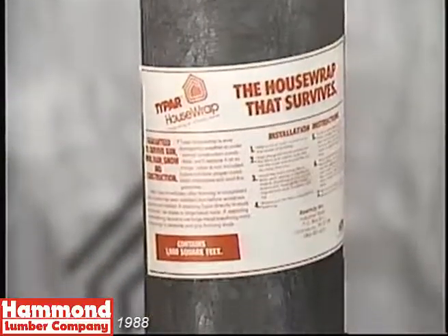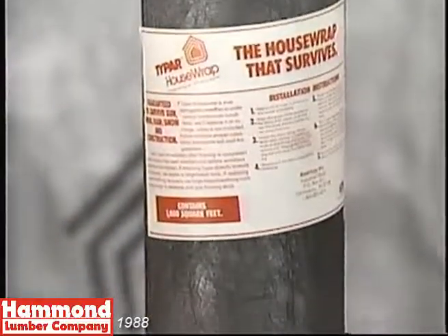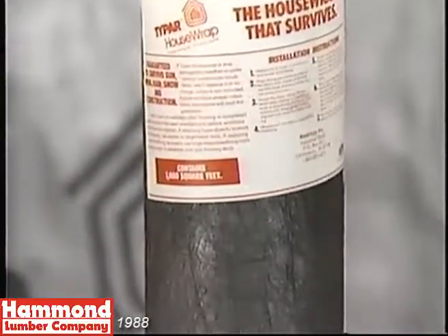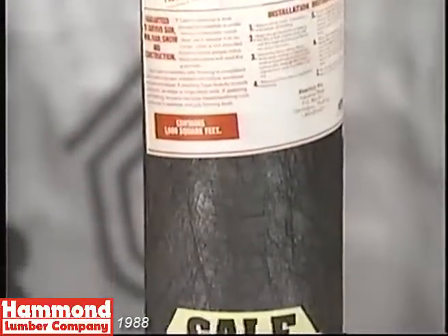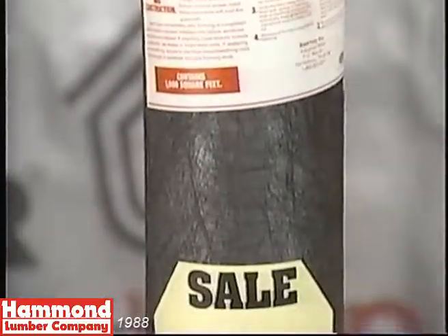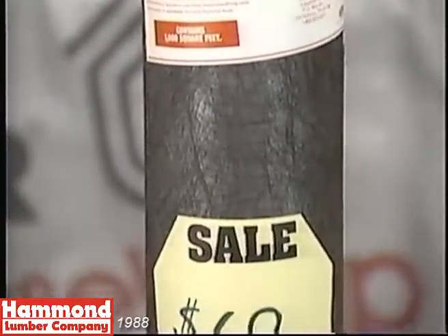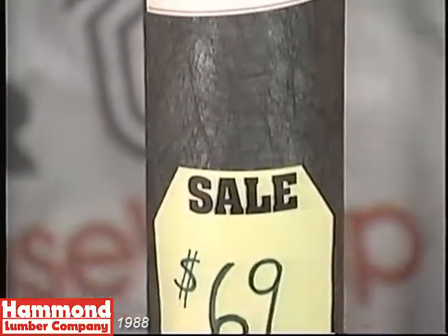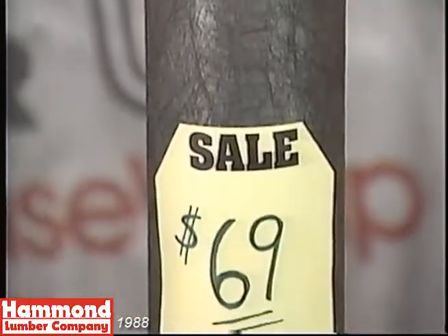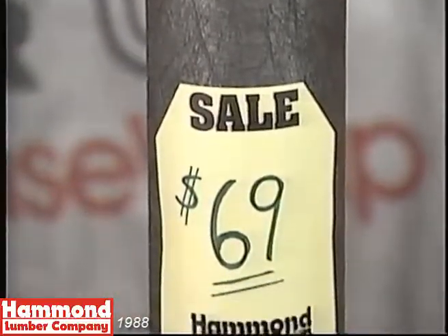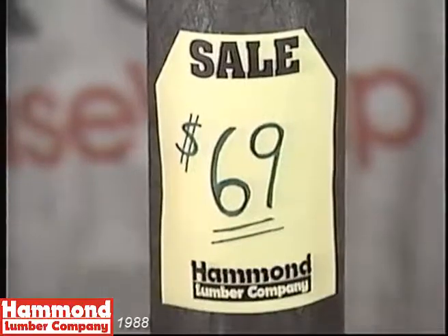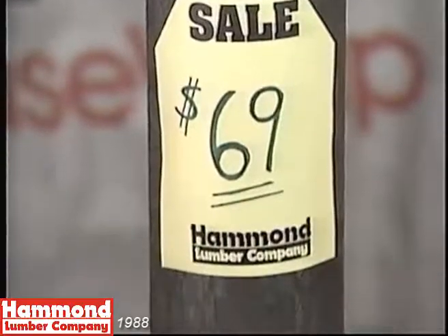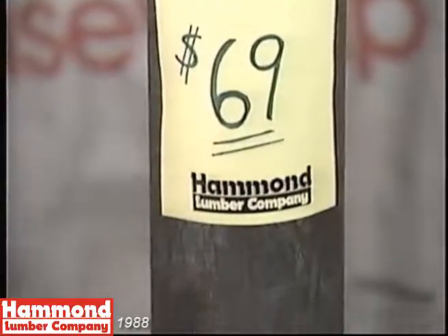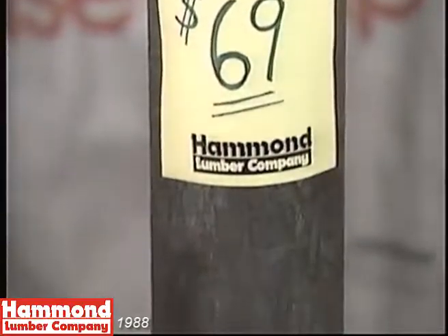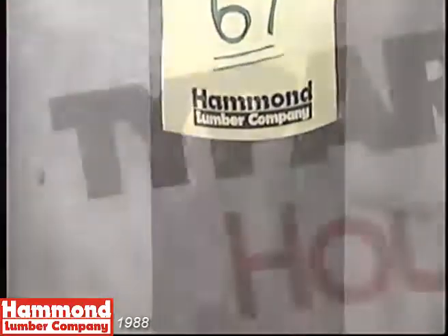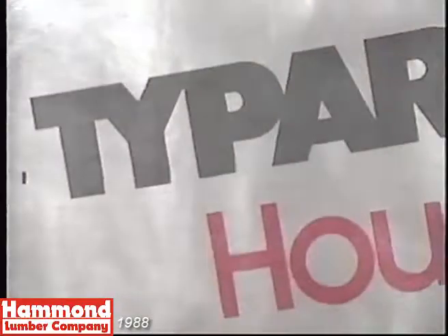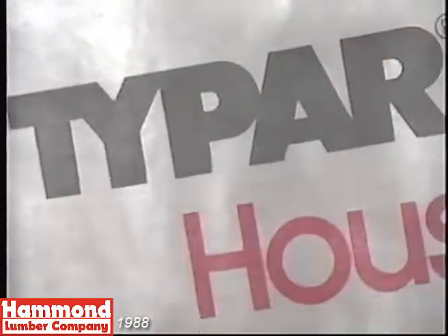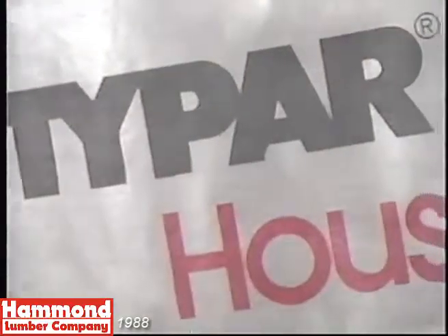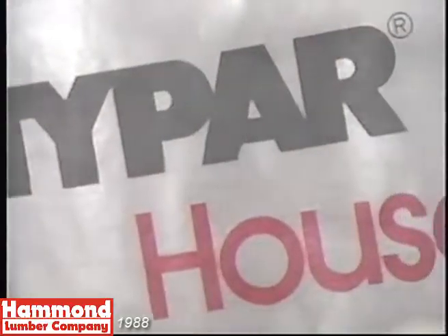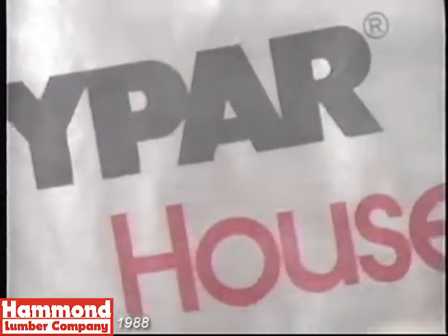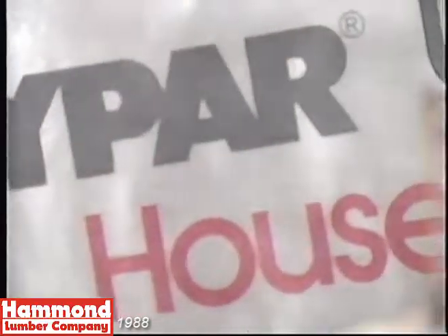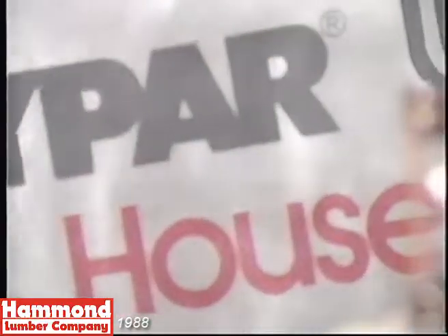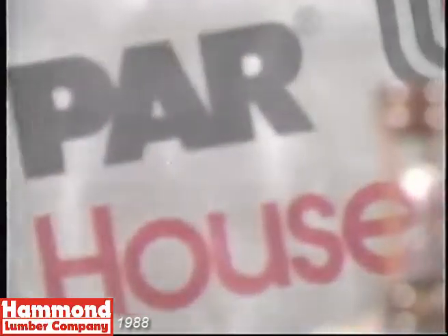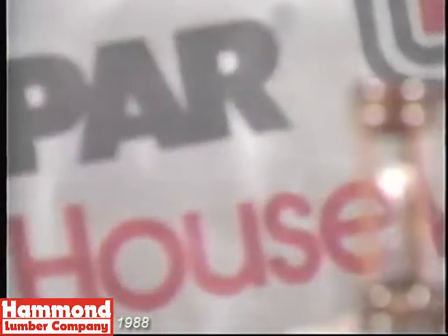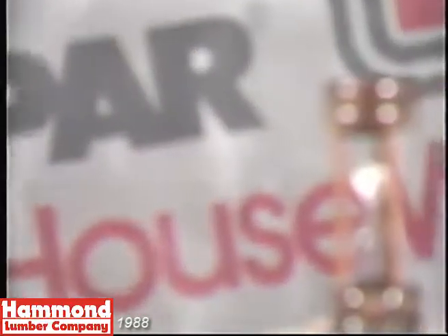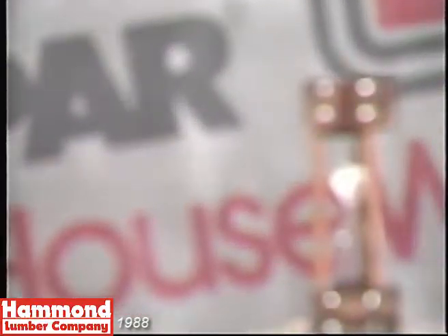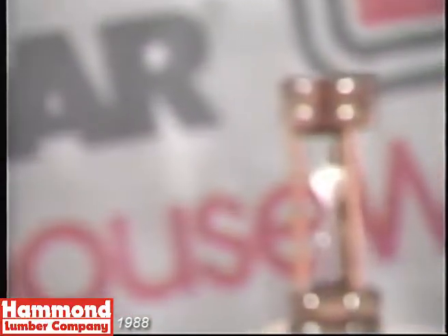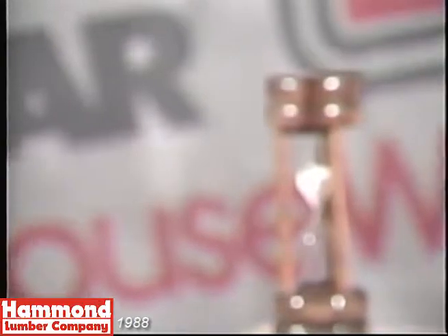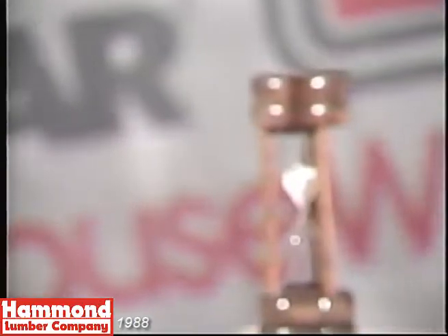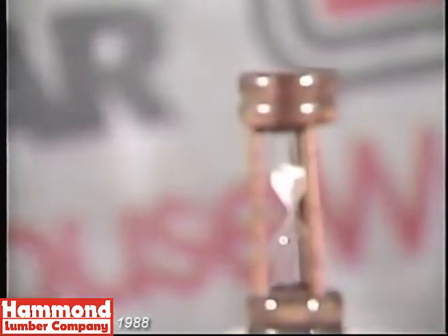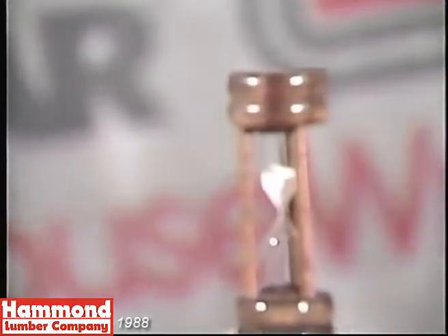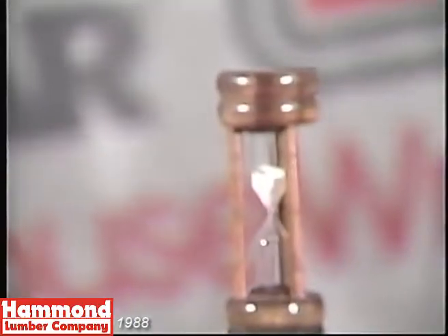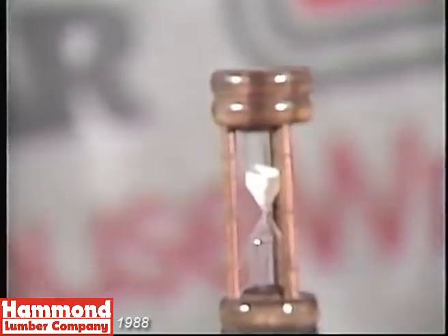This is a roll of Thai Powerhouse Wrap on sale at Hammond Lumber Company for a limited time only.